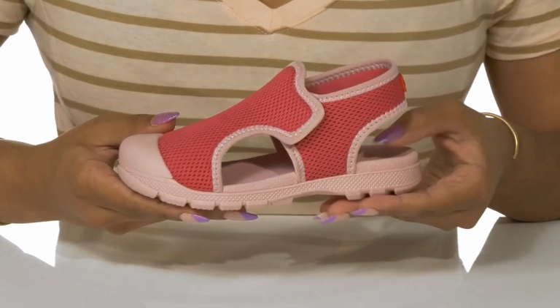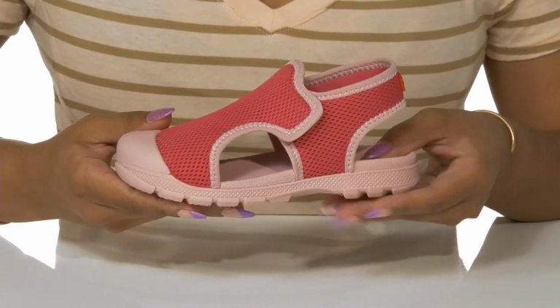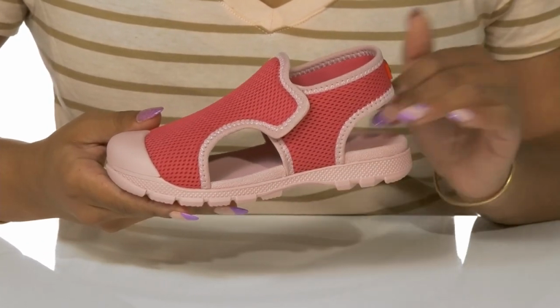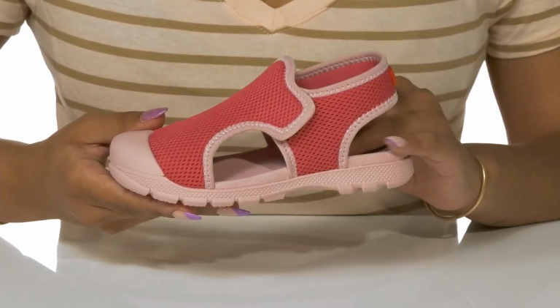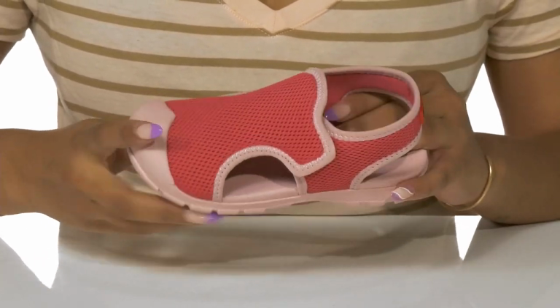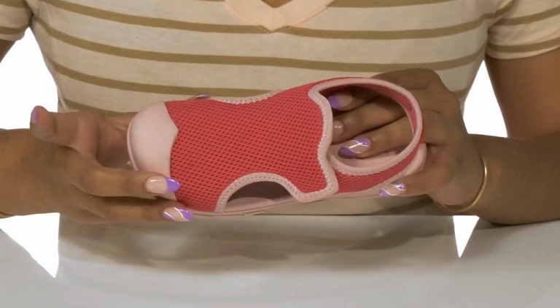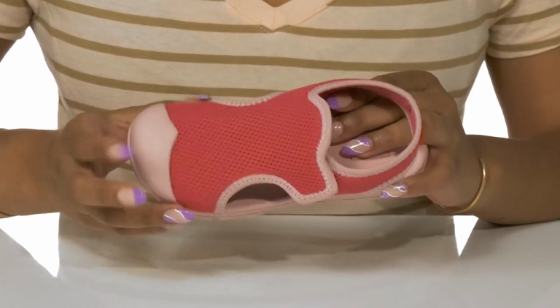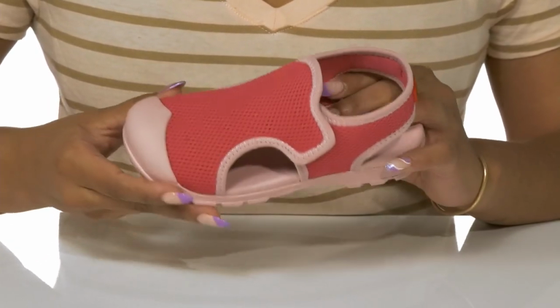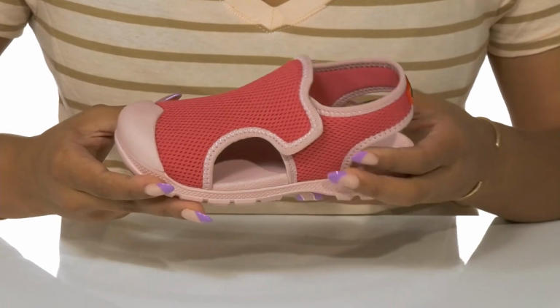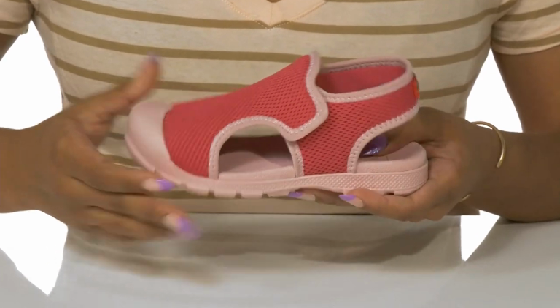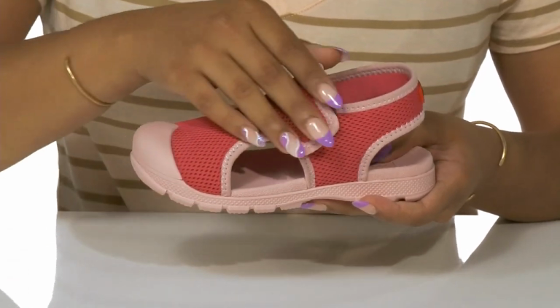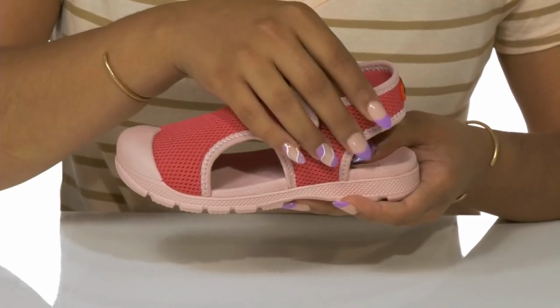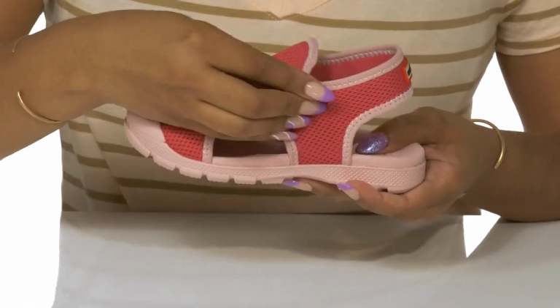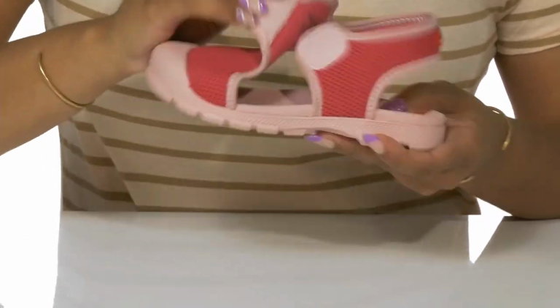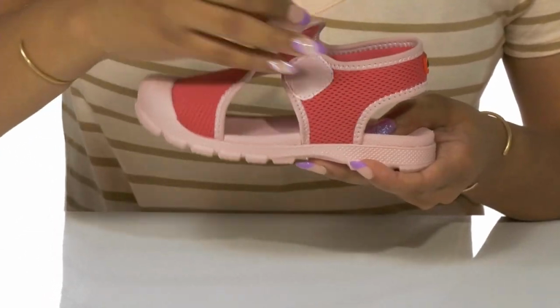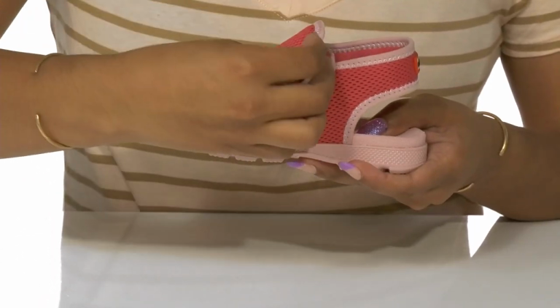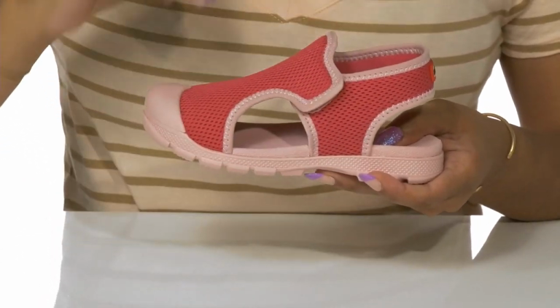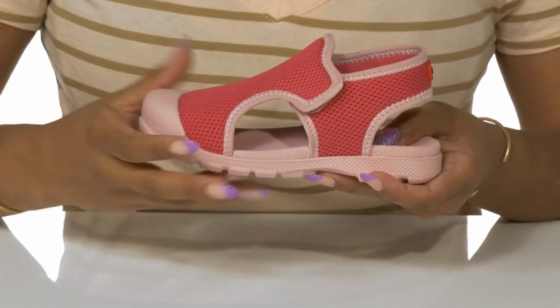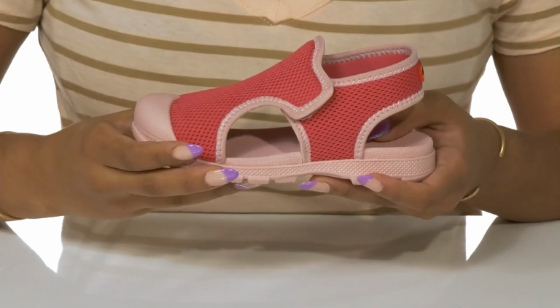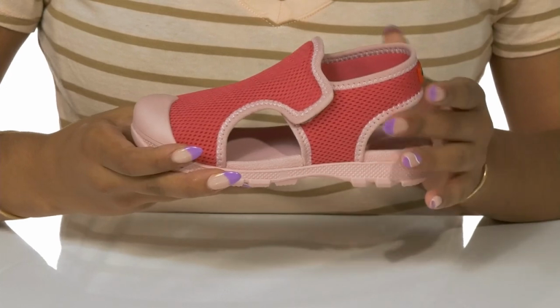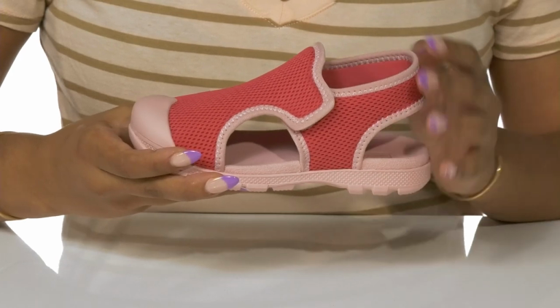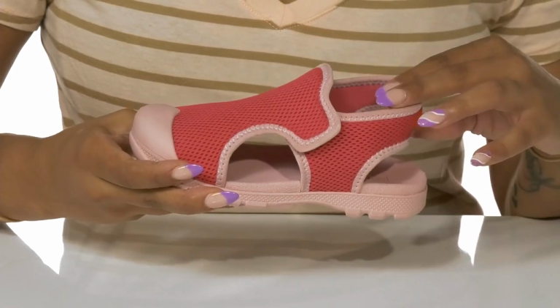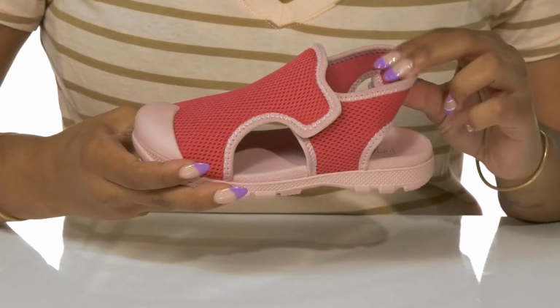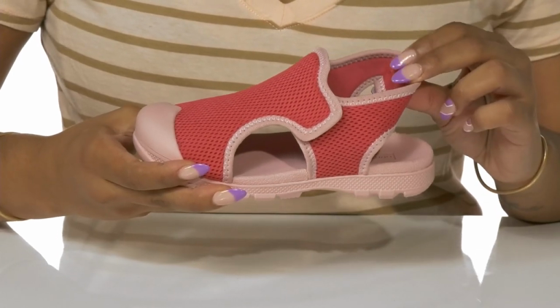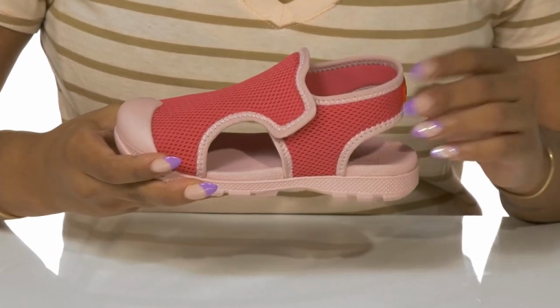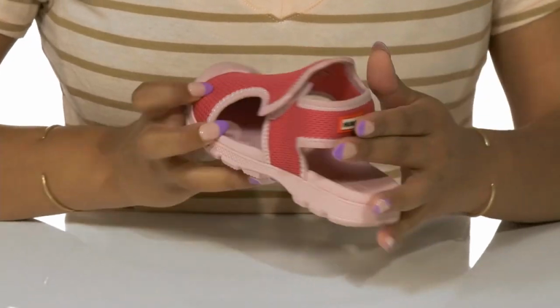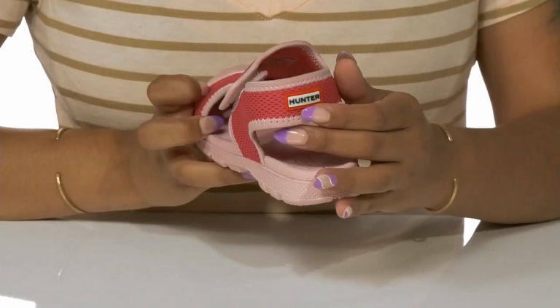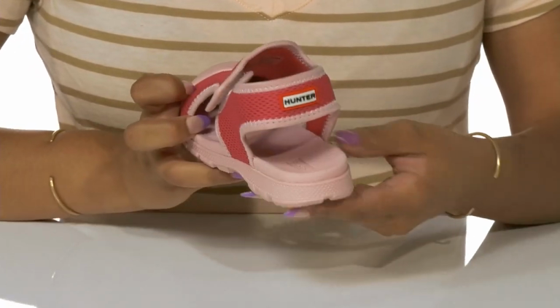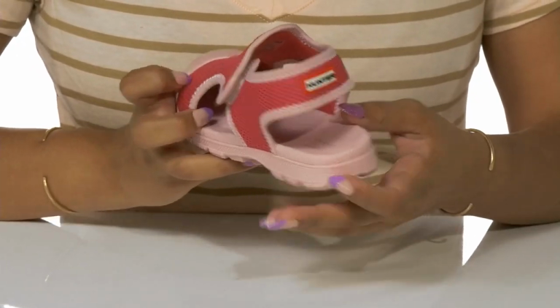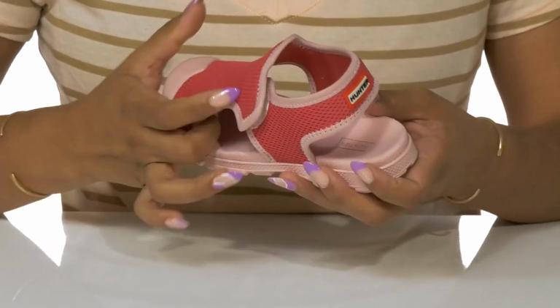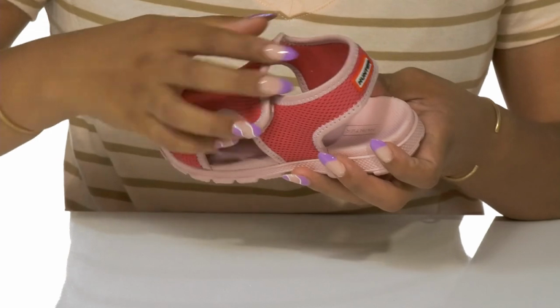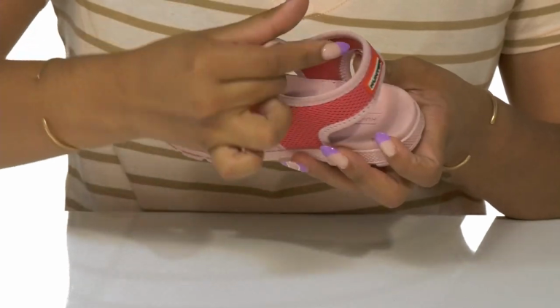Cutouts and an open back design keep things airy, with the closed toe for added protection. A hook and loop closure keeps this an easy slip-on, while a supportive ankle strap adds stability and a small logo detail.